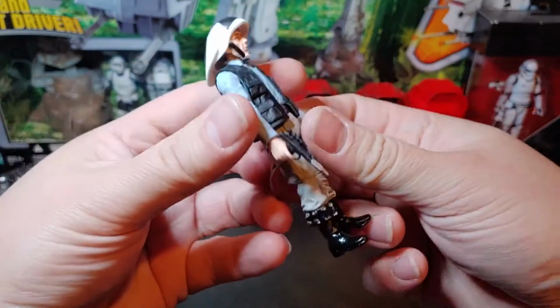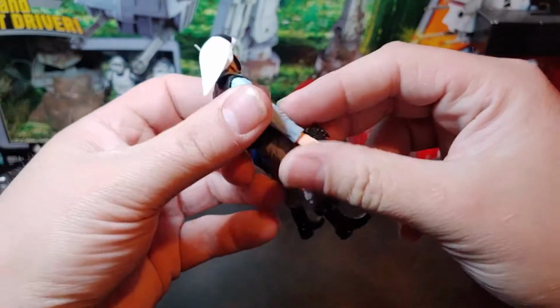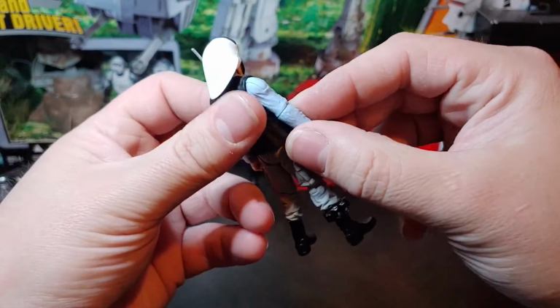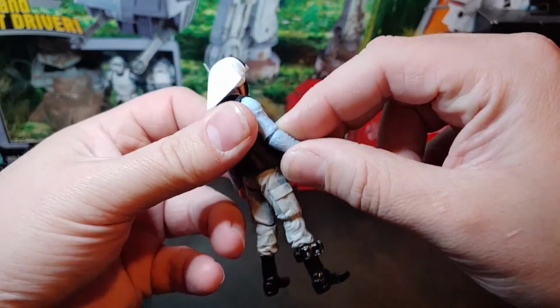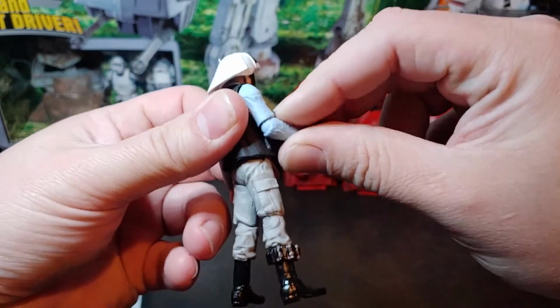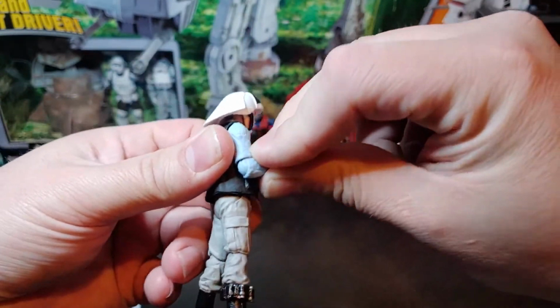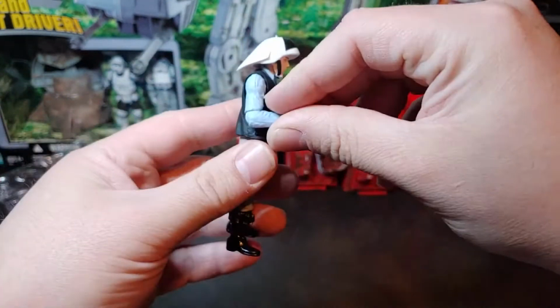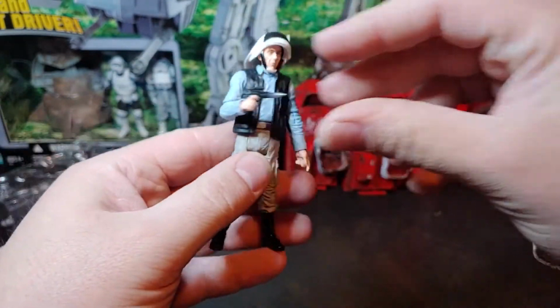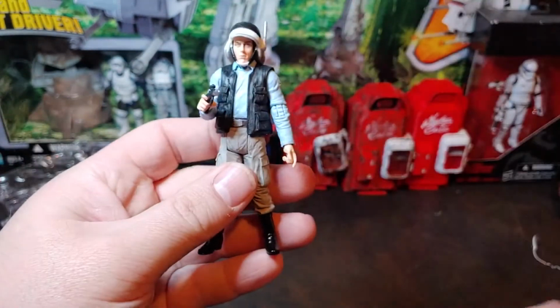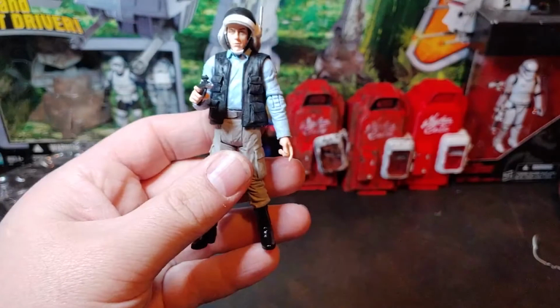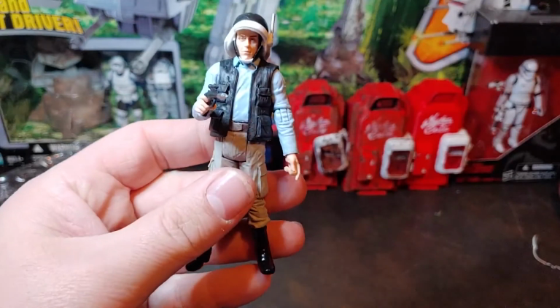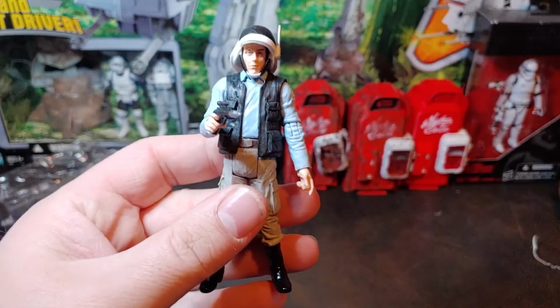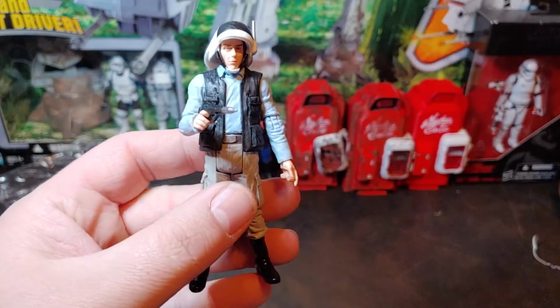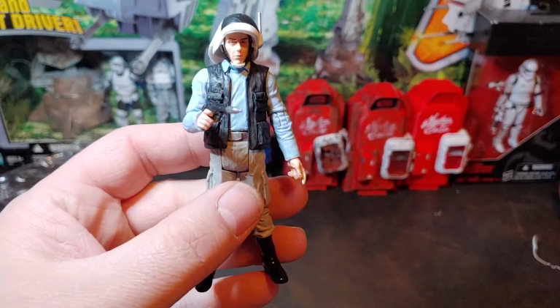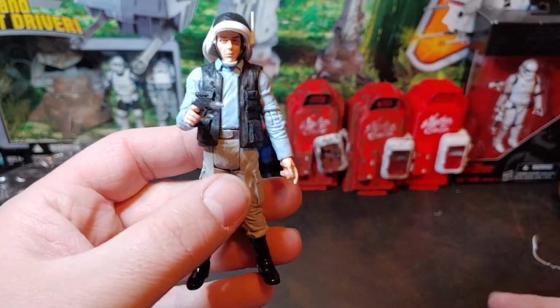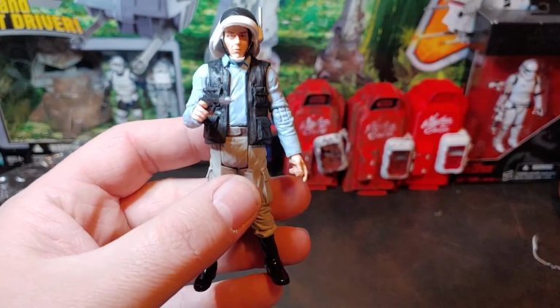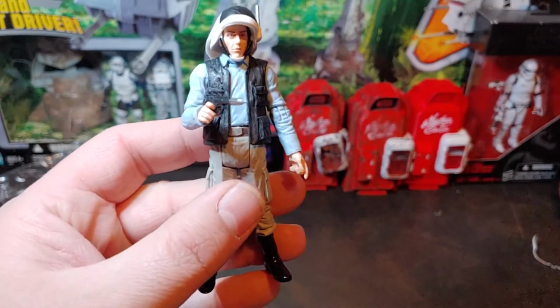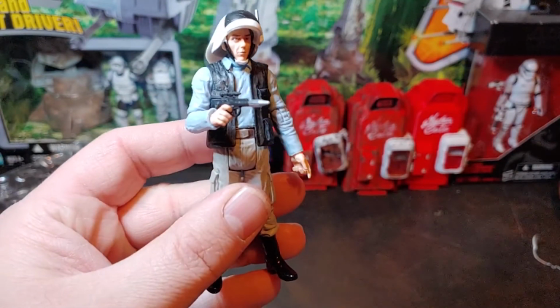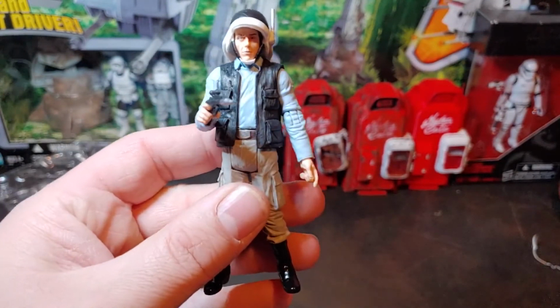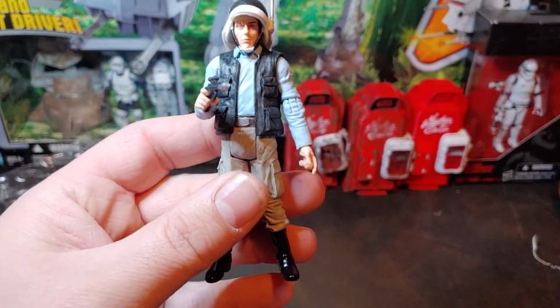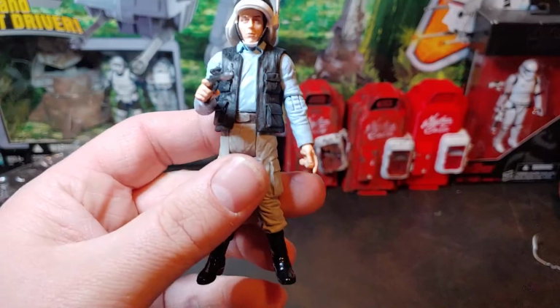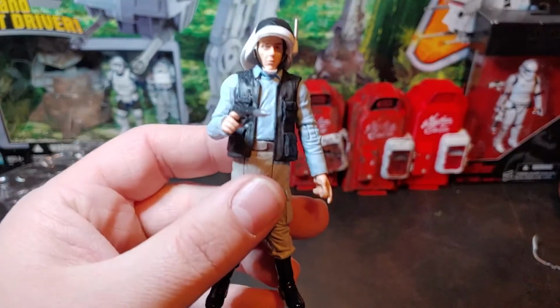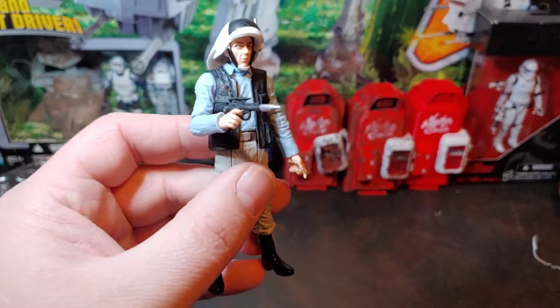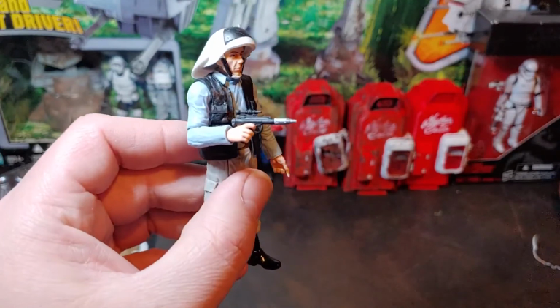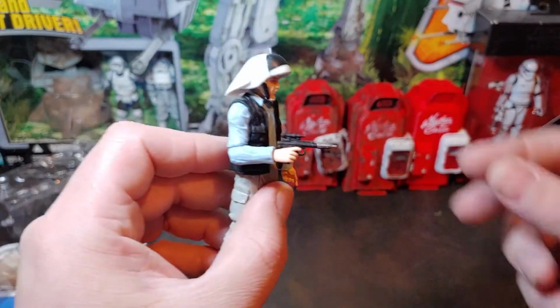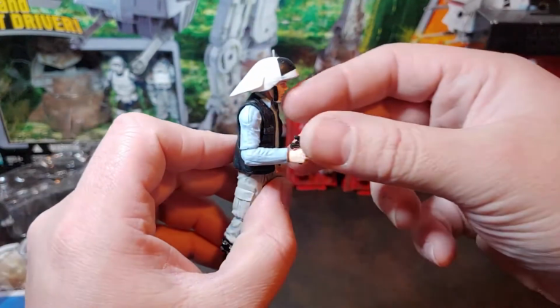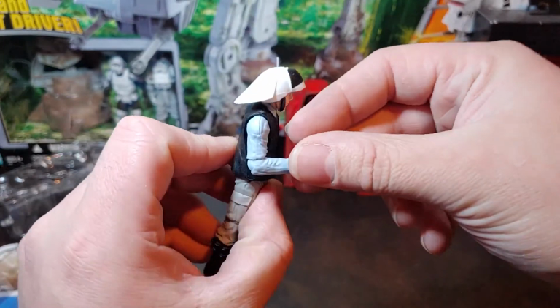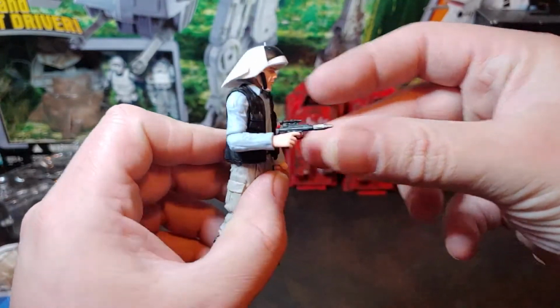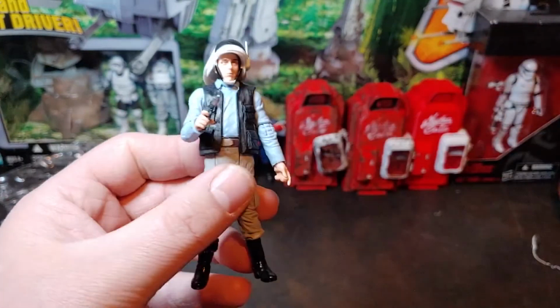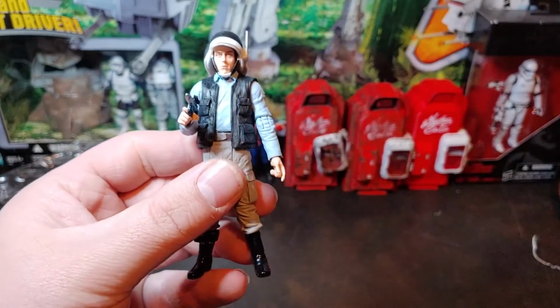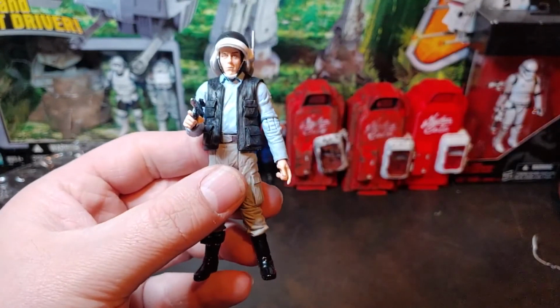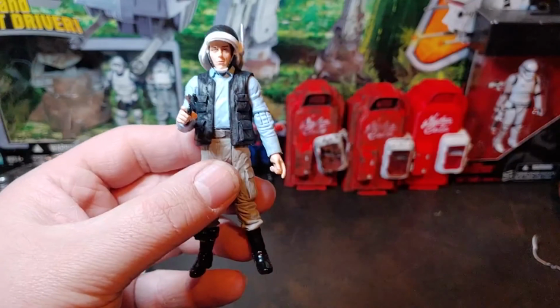And there is the exclusive figure from the Tantive 4 Playset. Once again, as always, thank you for watching.